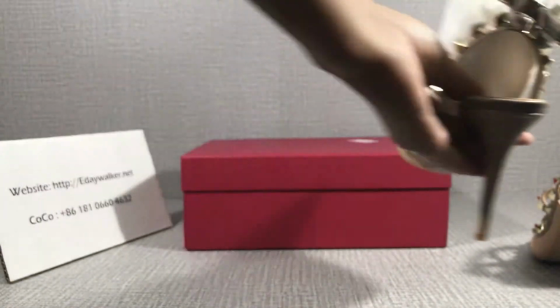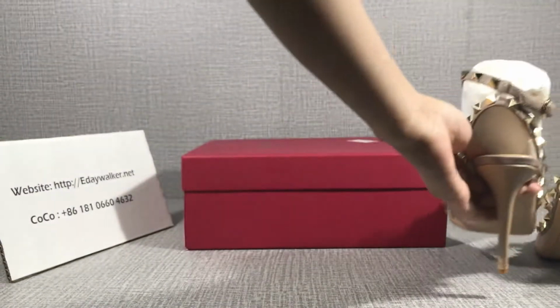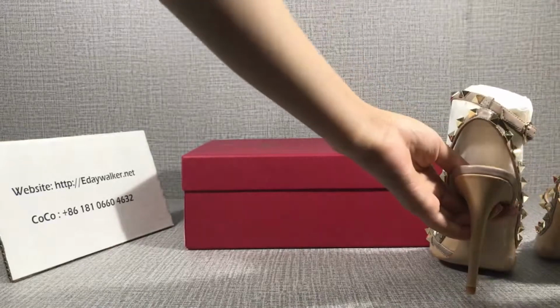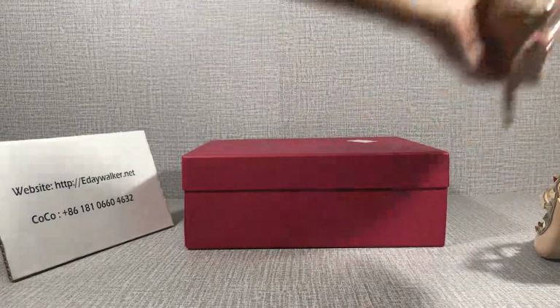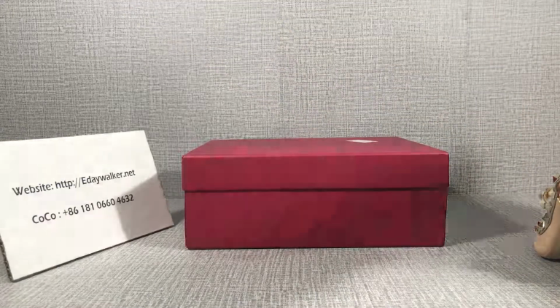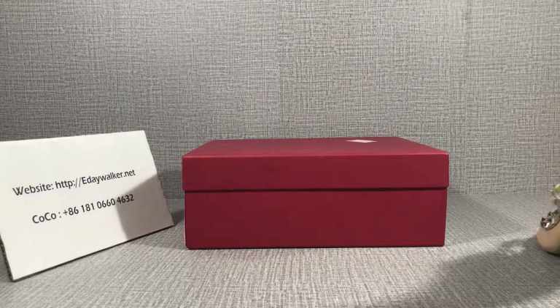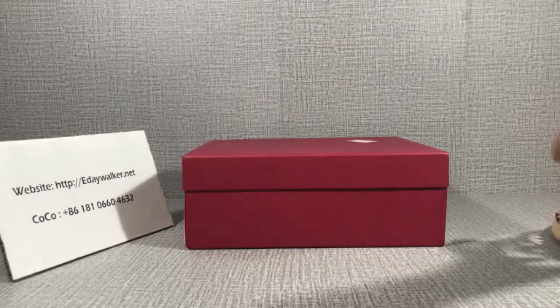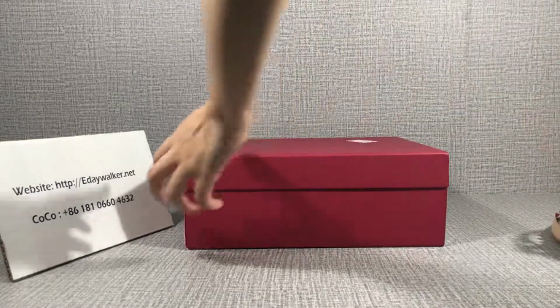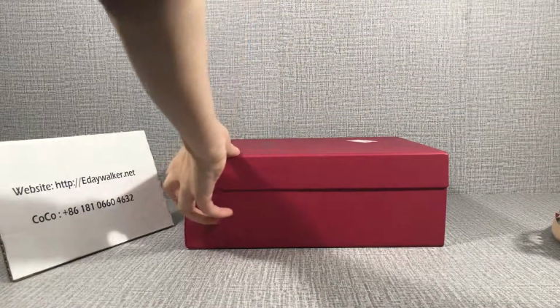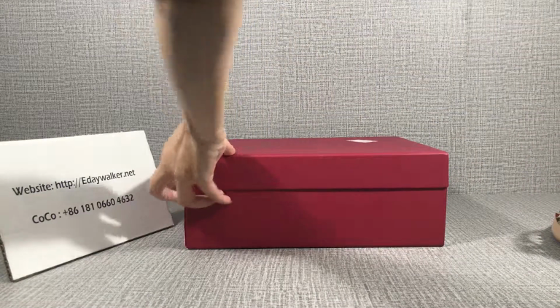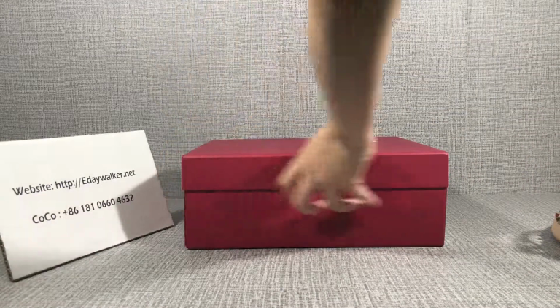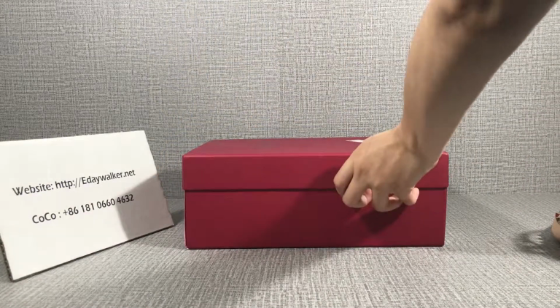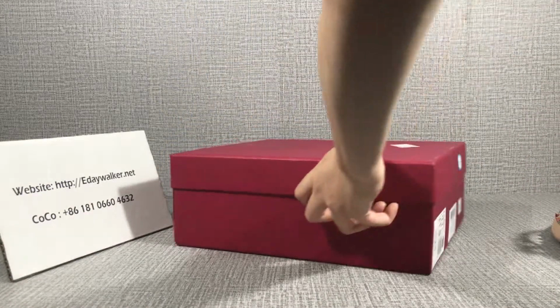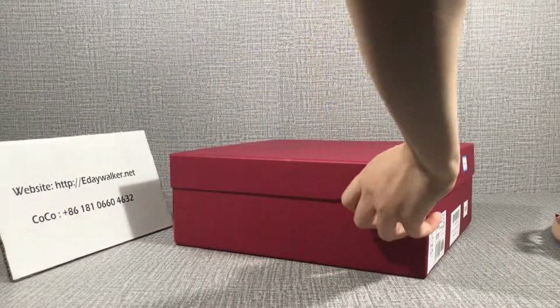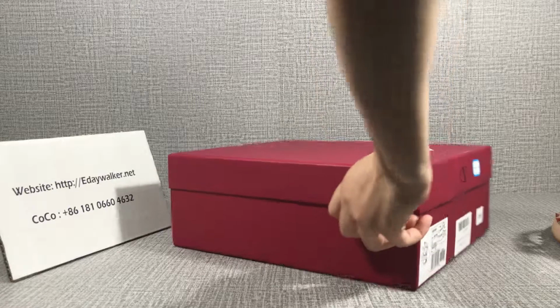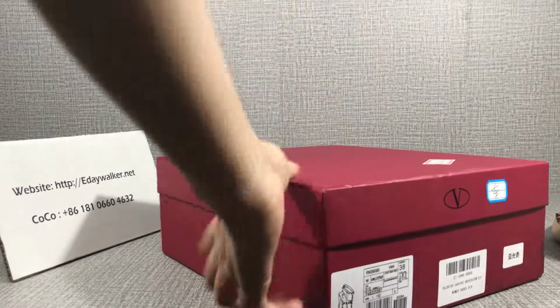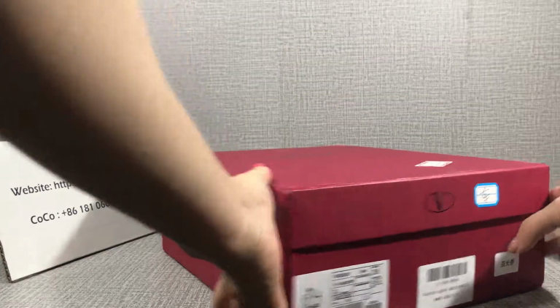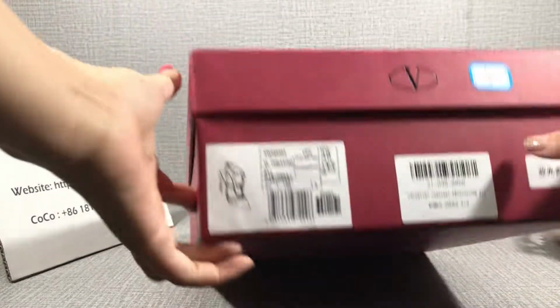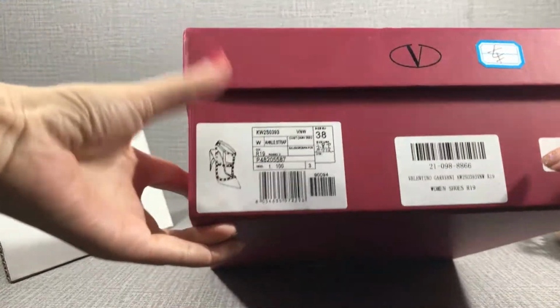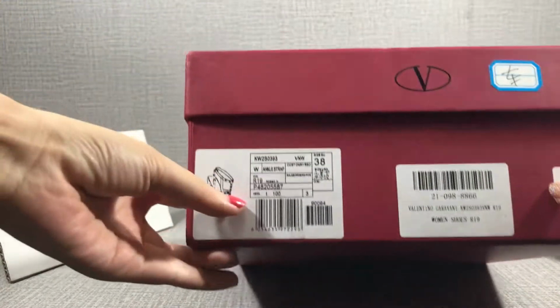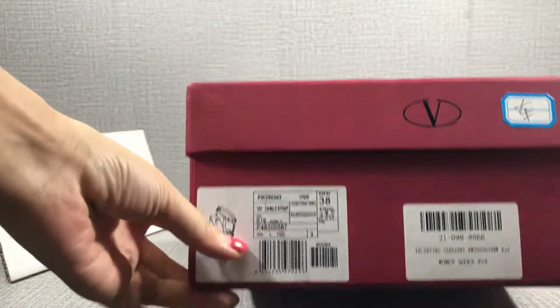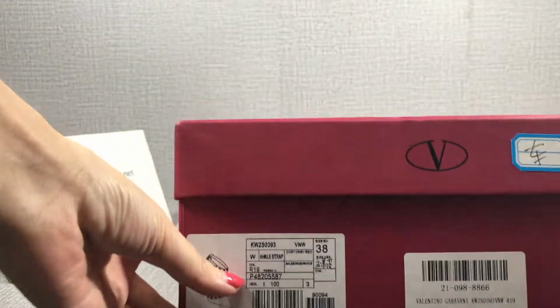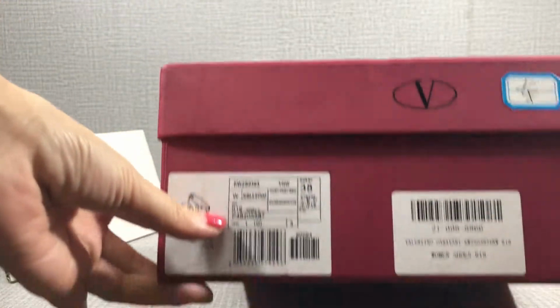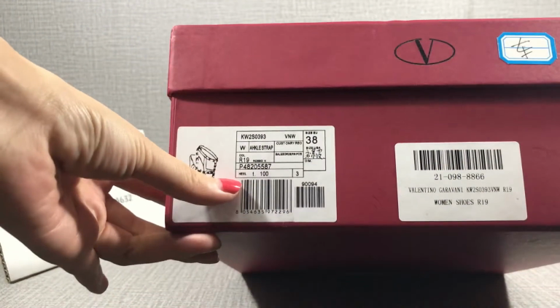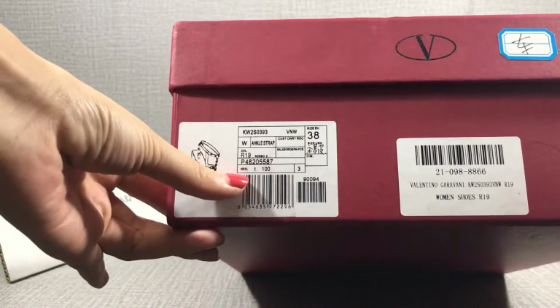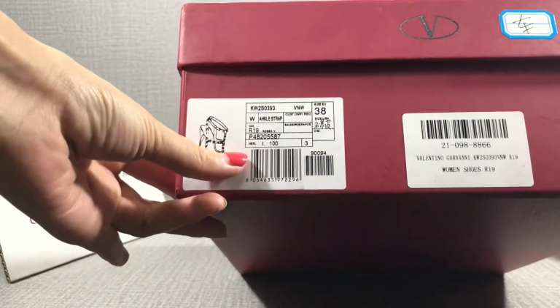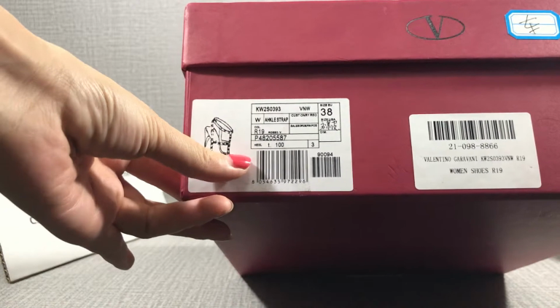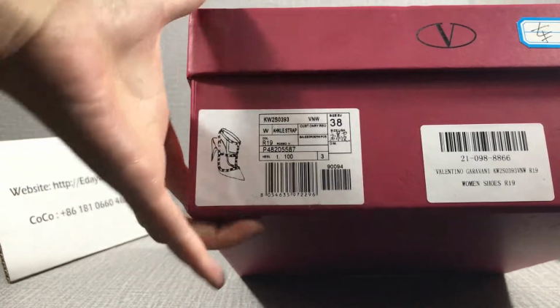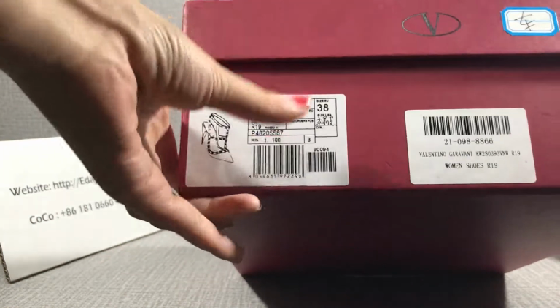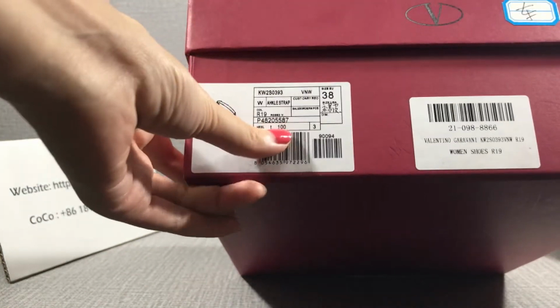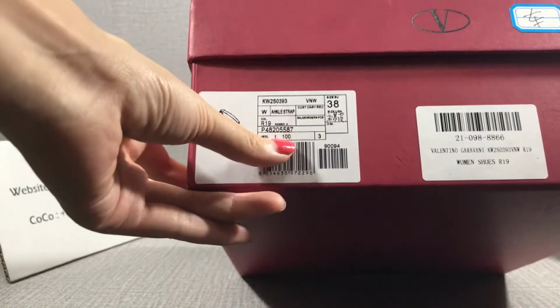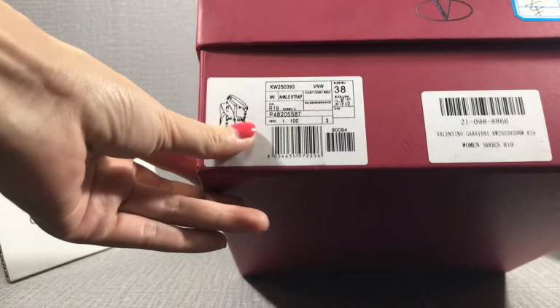It comes with the box. See the label. This is another customer's order shoes.